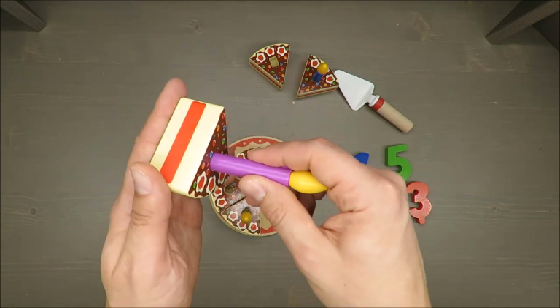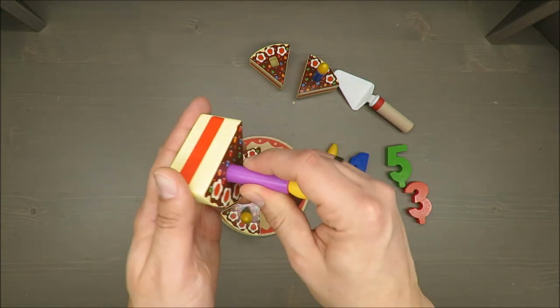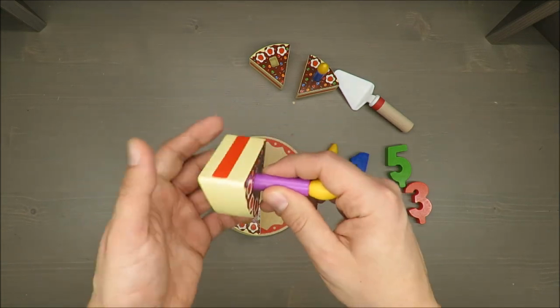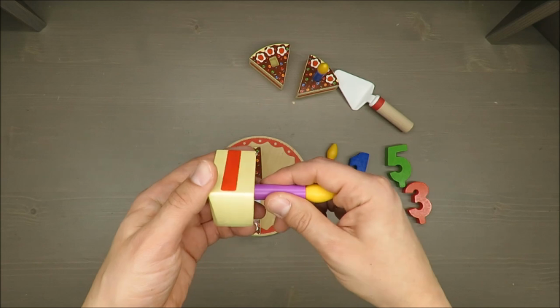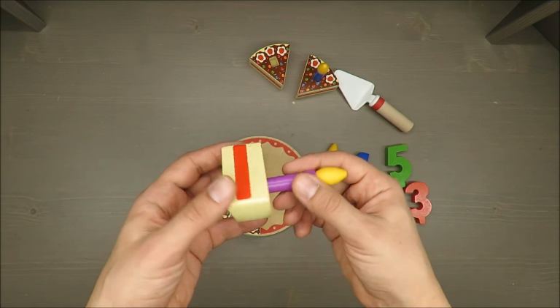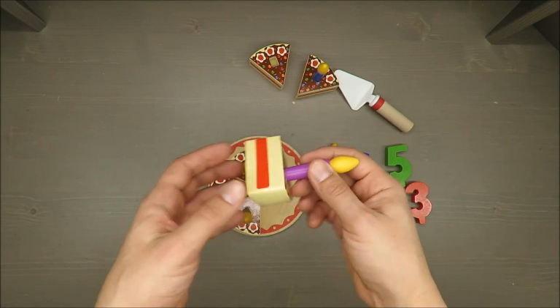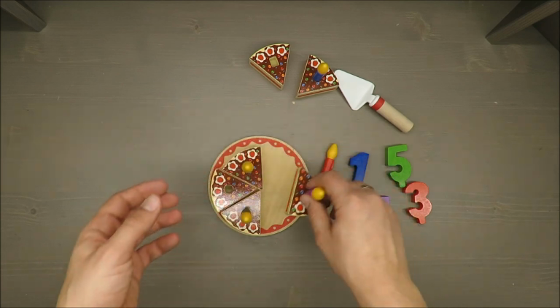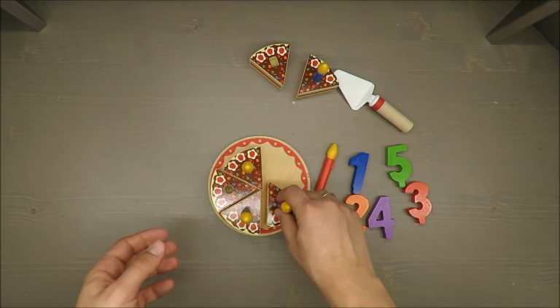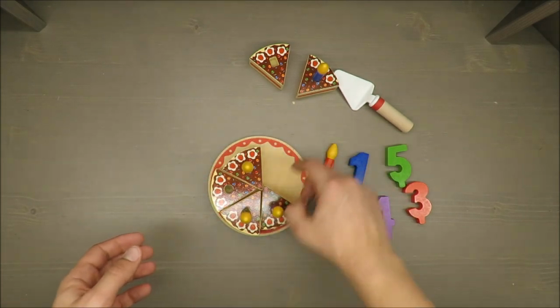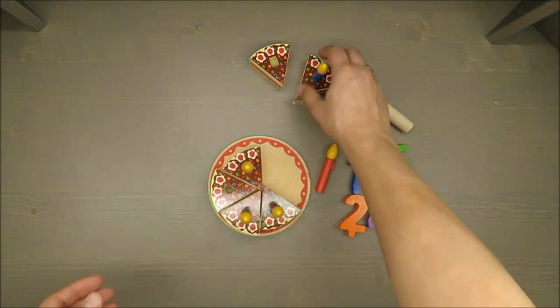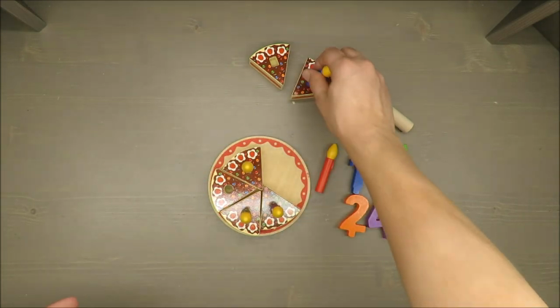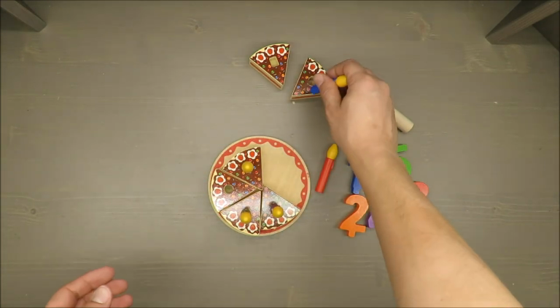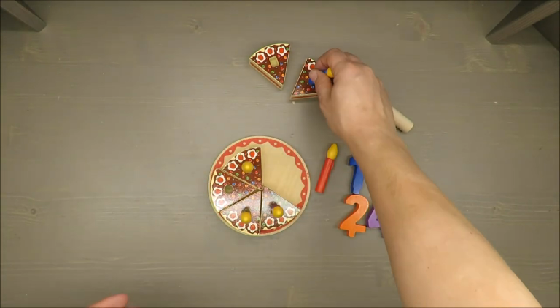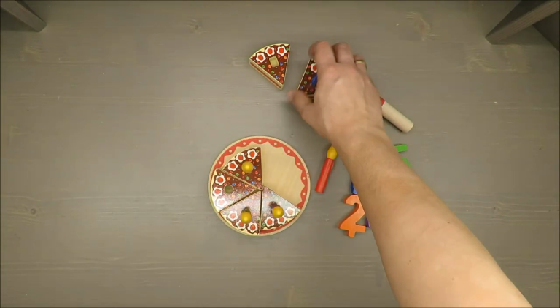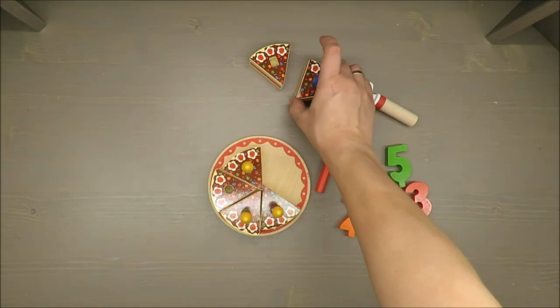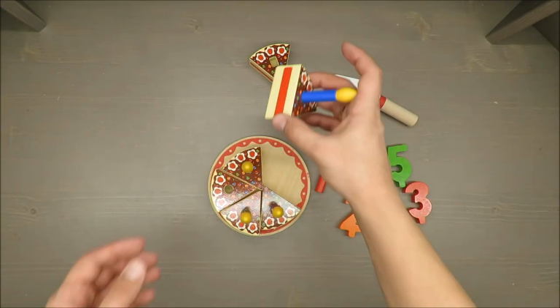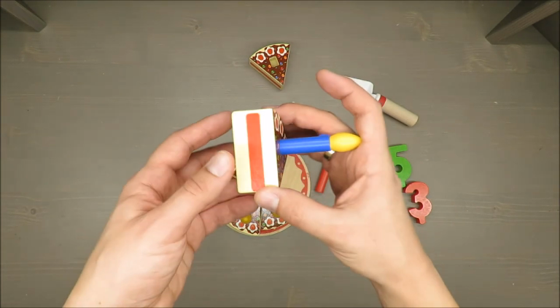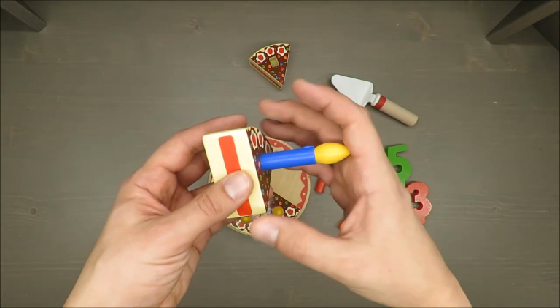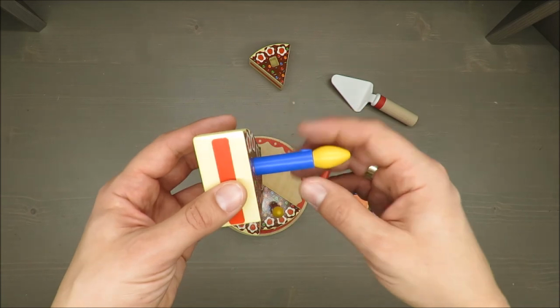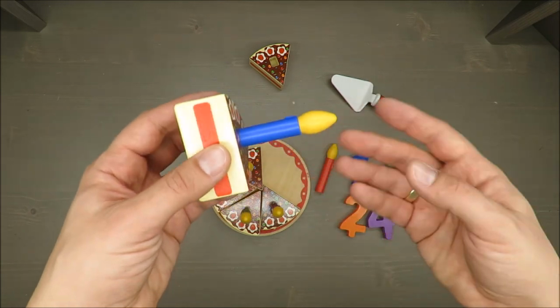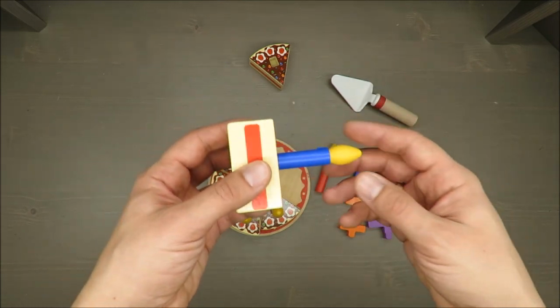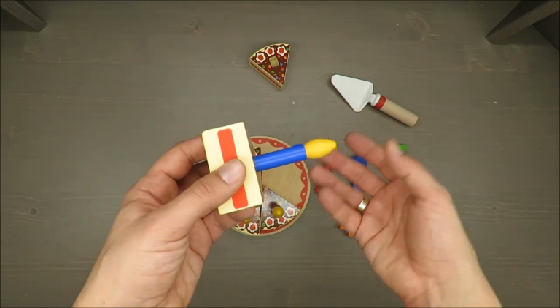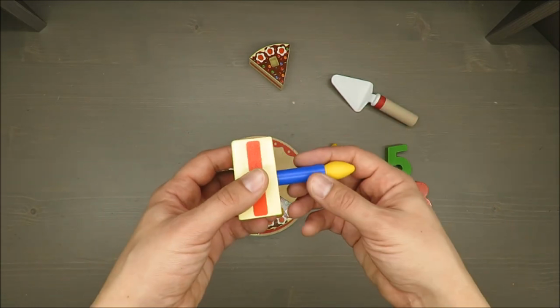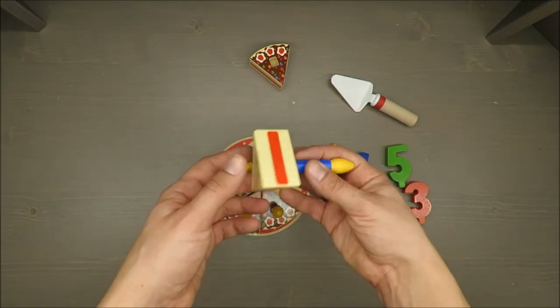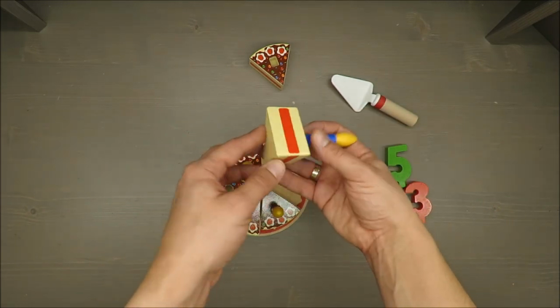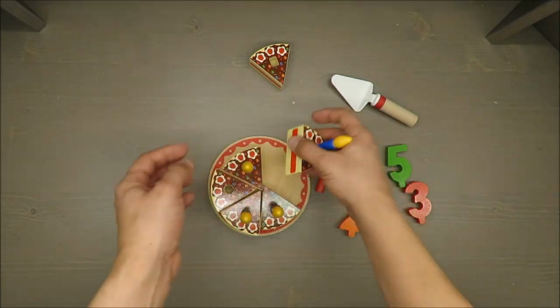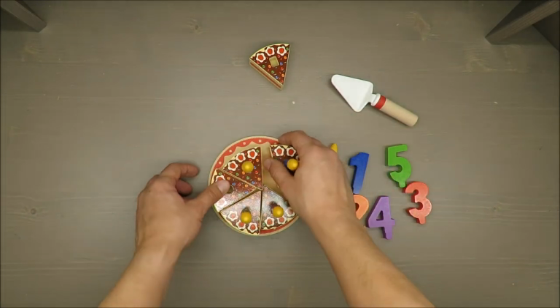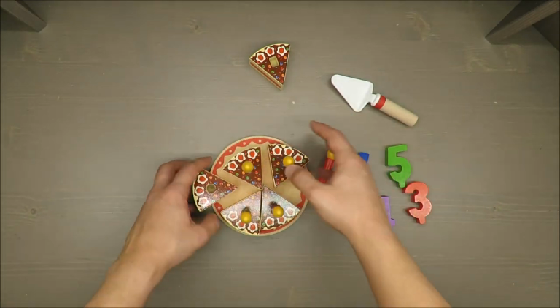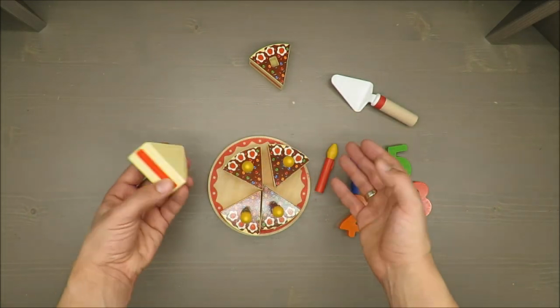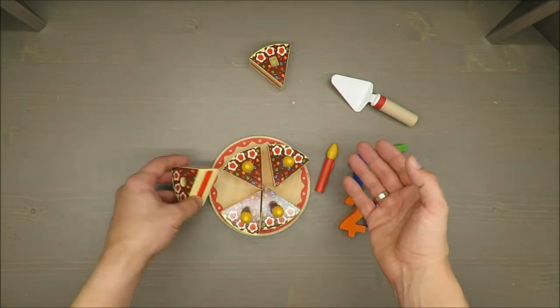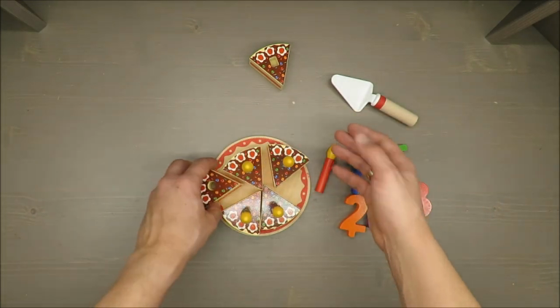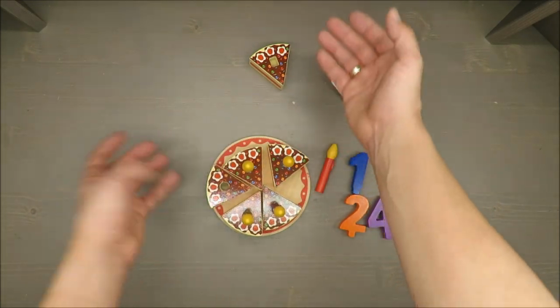Definitely well made overall. On the disadvantage side, as I mentioned, the candles — it should be written on the box. I can also imagine that candles are made out of wax, so that may be the reason, but the cake itself is made out of wood.